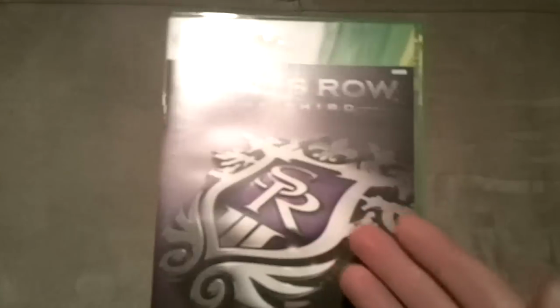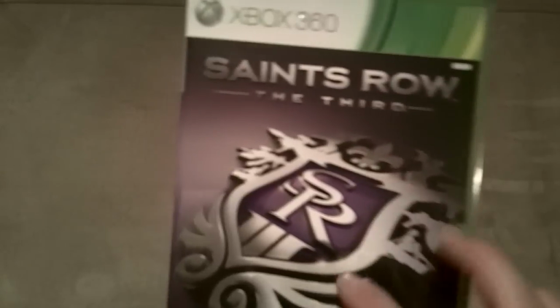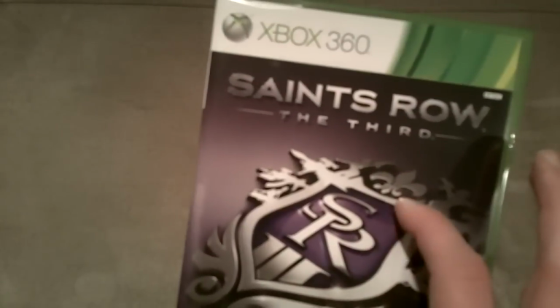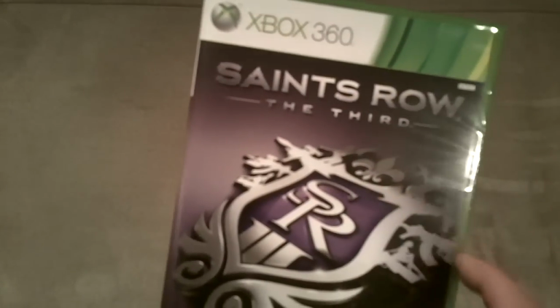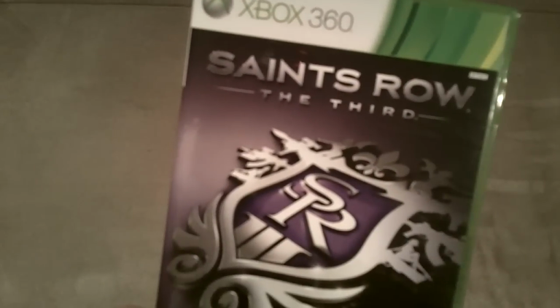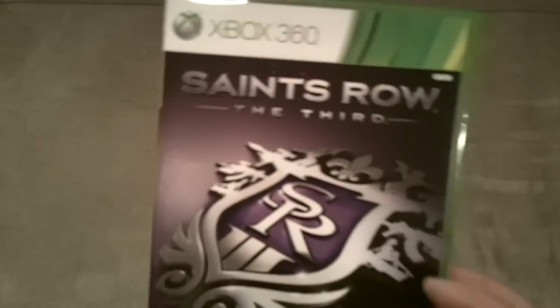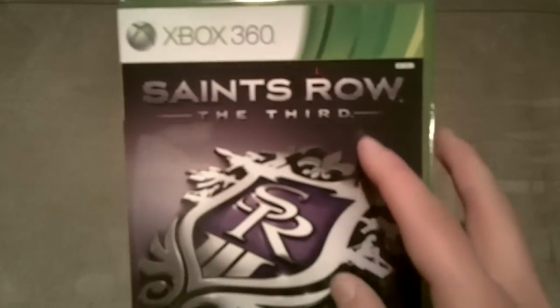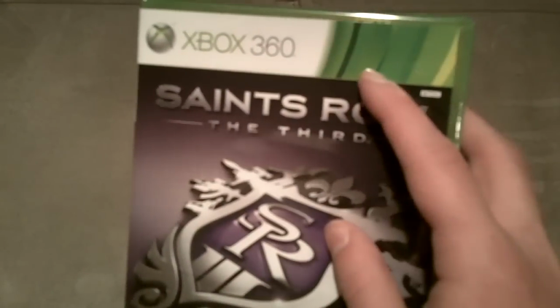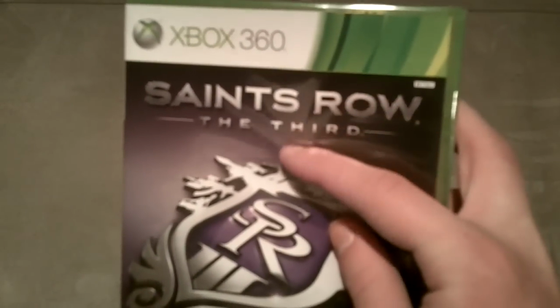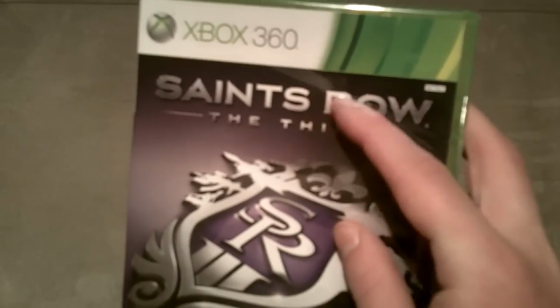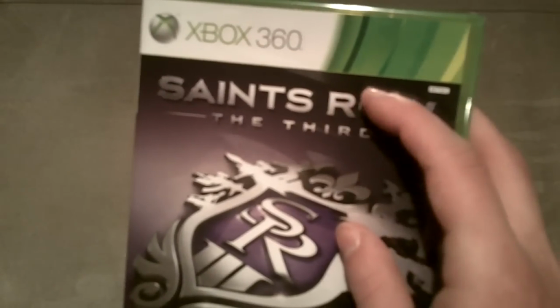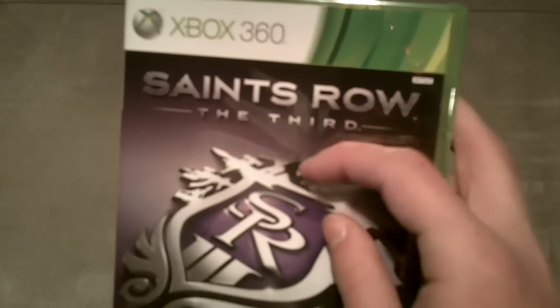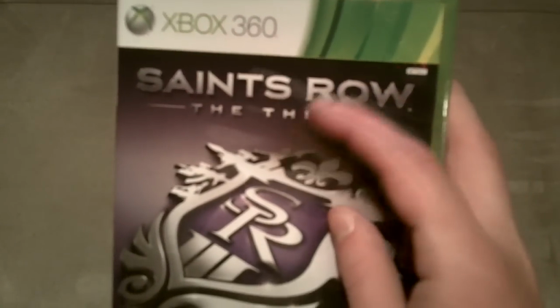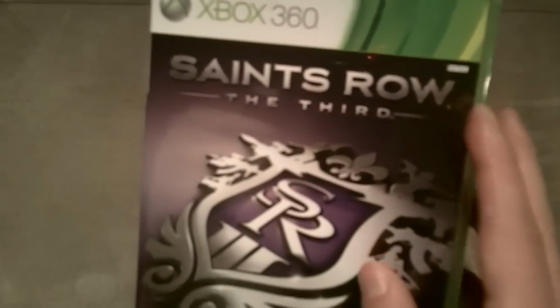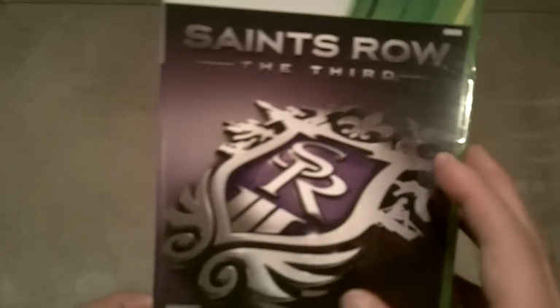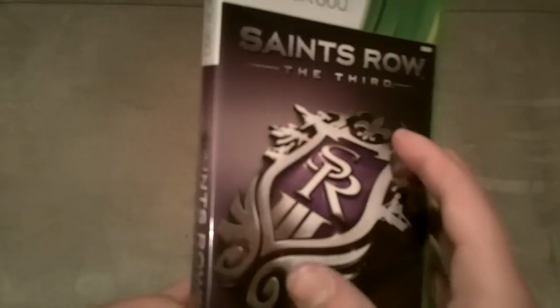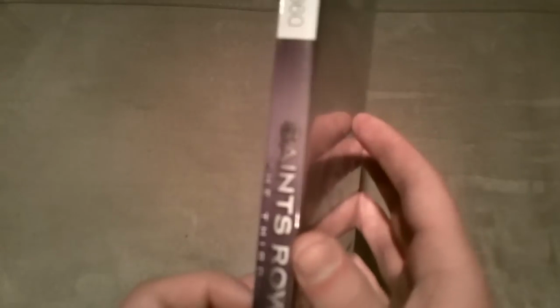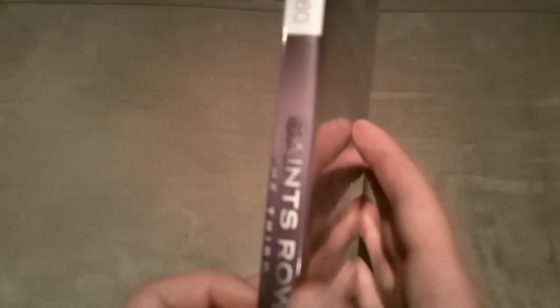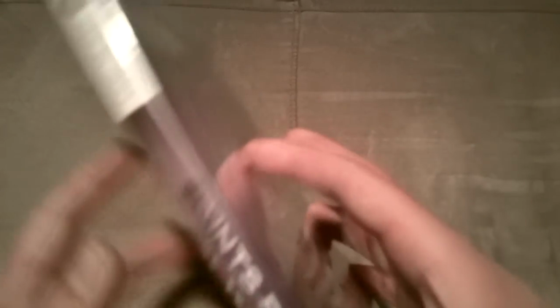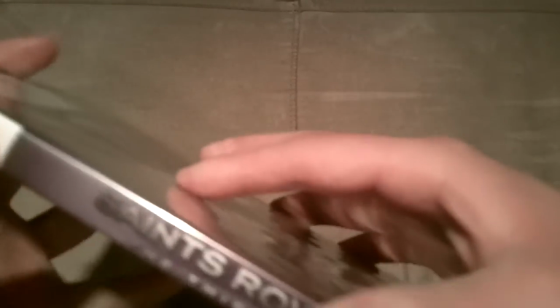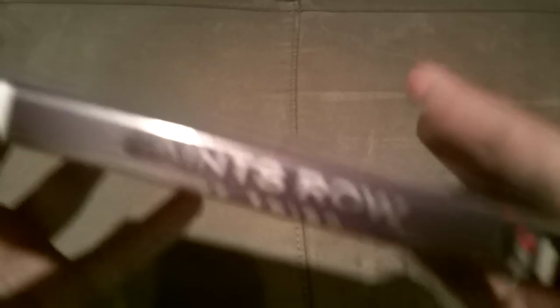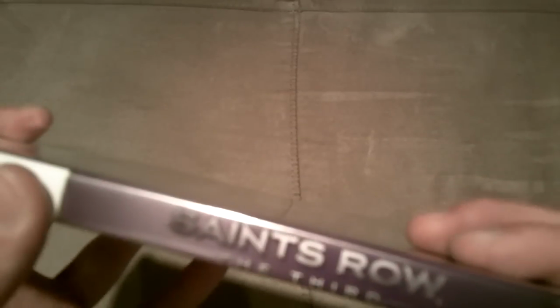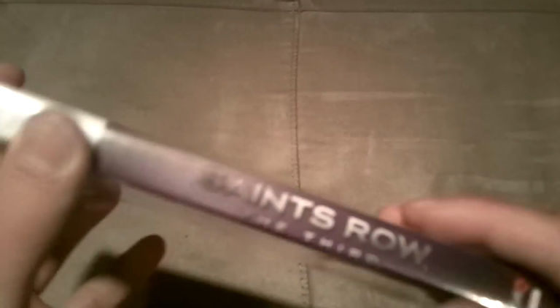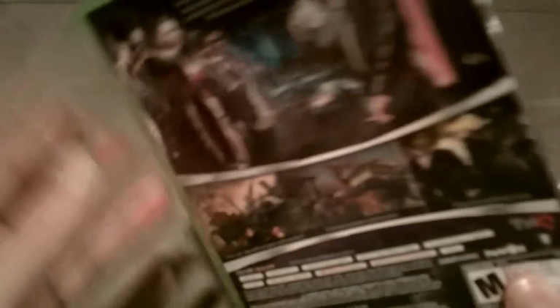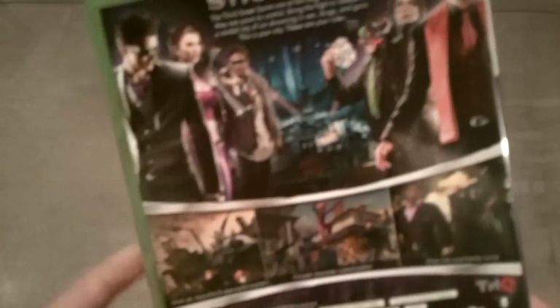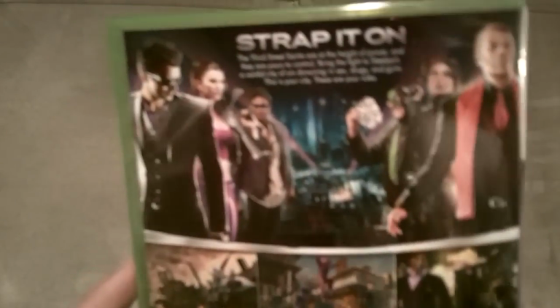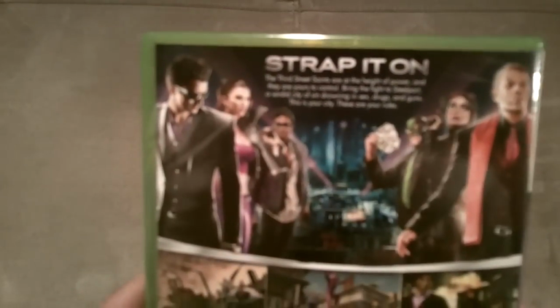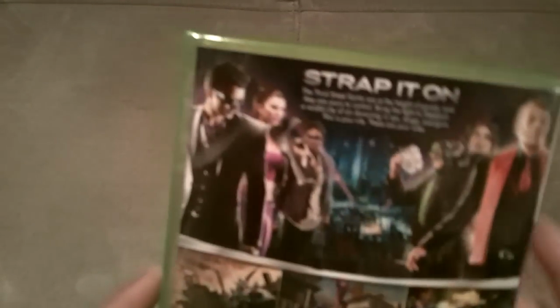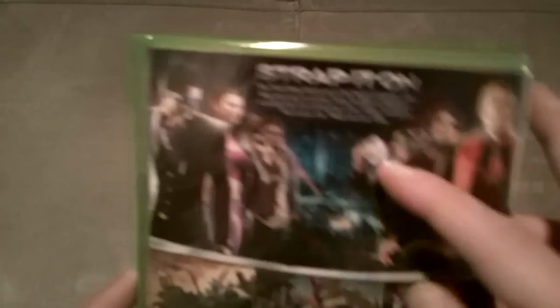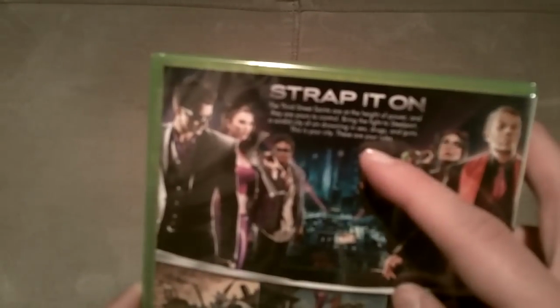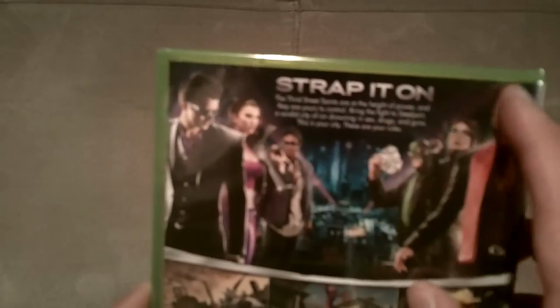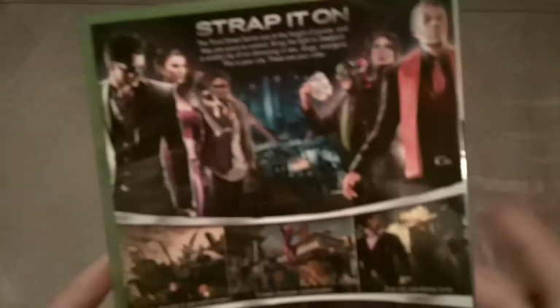So on the front you've got the Saints Row symbol, and up here it says Saints Row the 3rd. Then on the side, Saints Row the 3rd, and then on the back — strap it on.